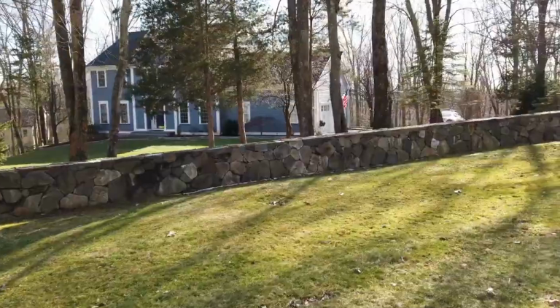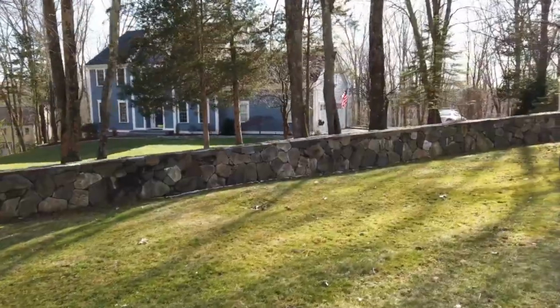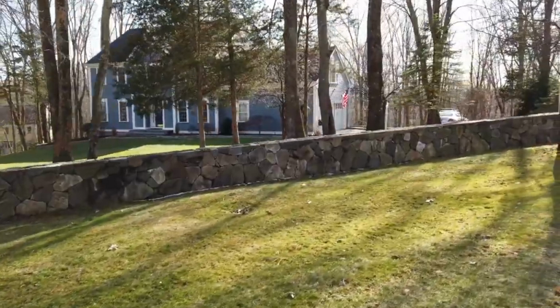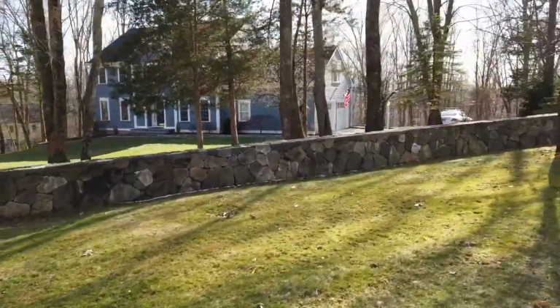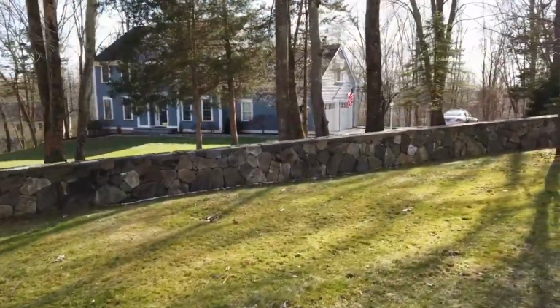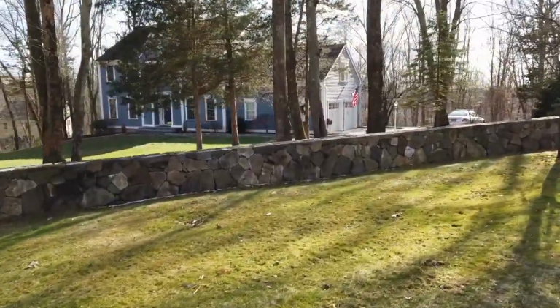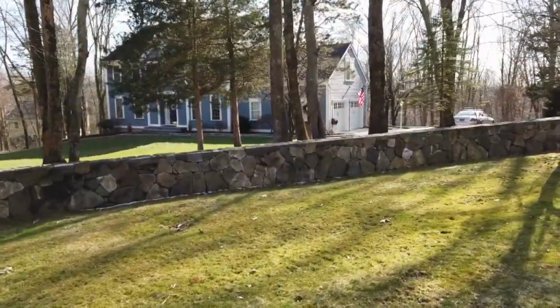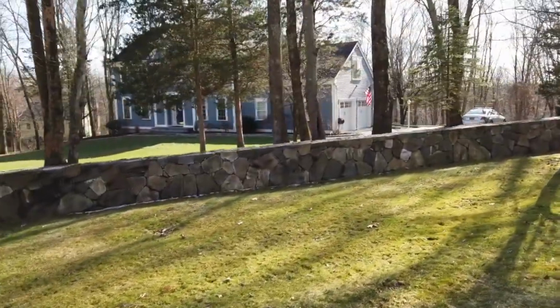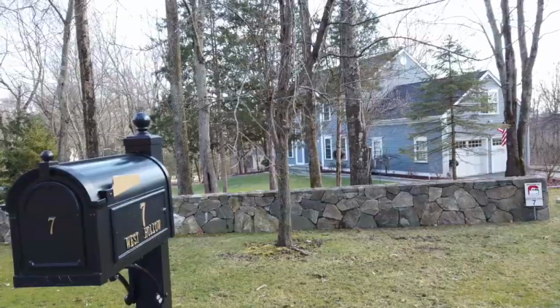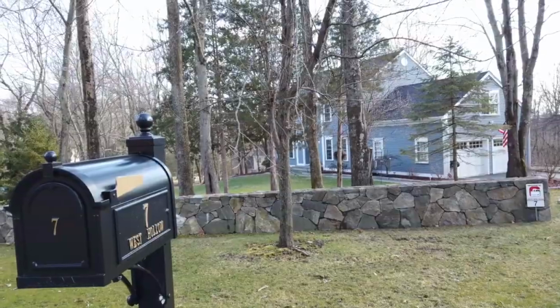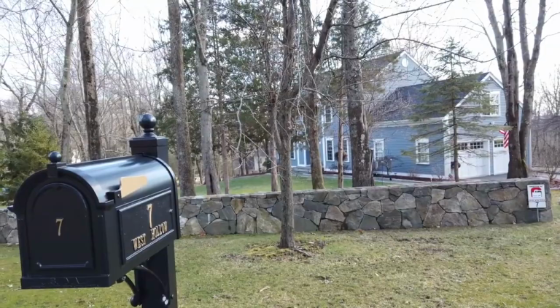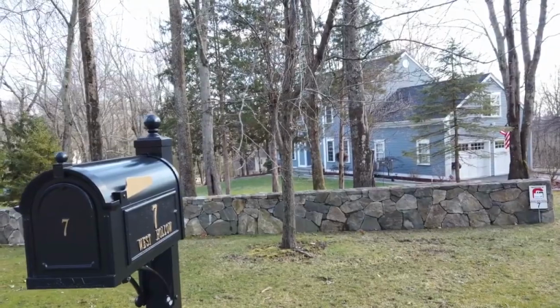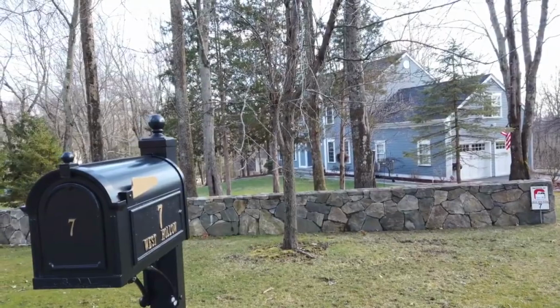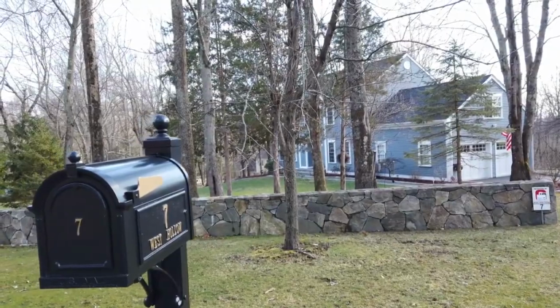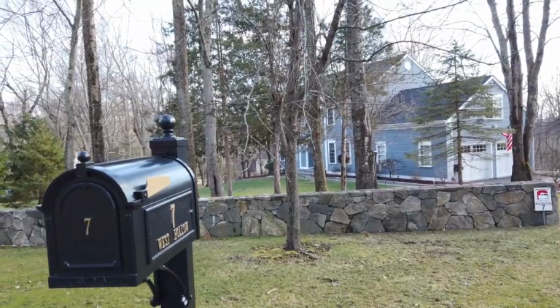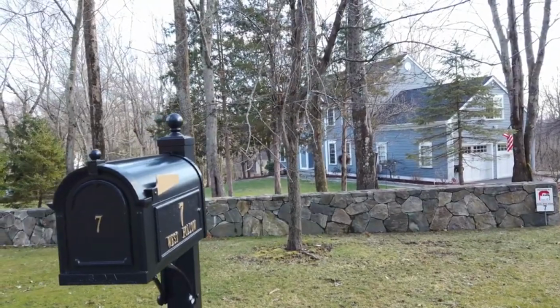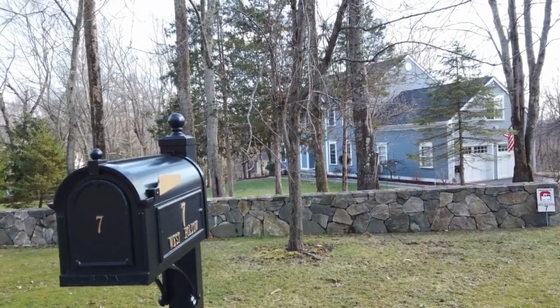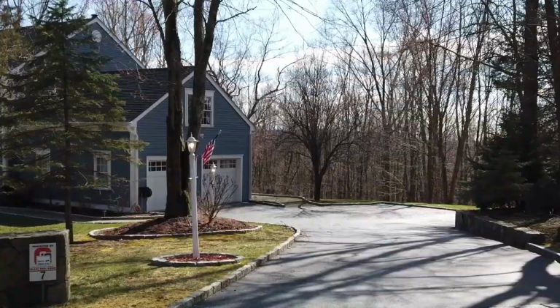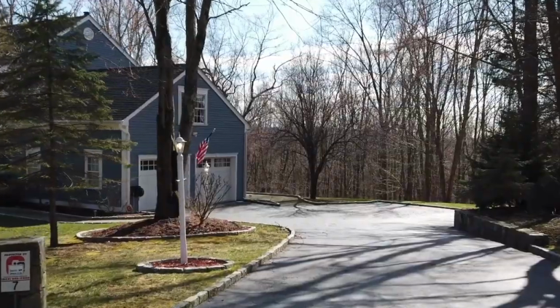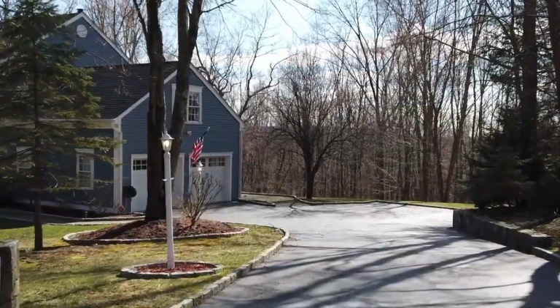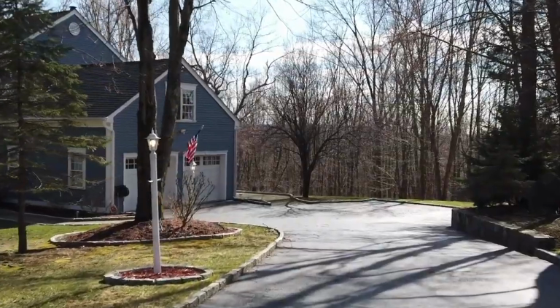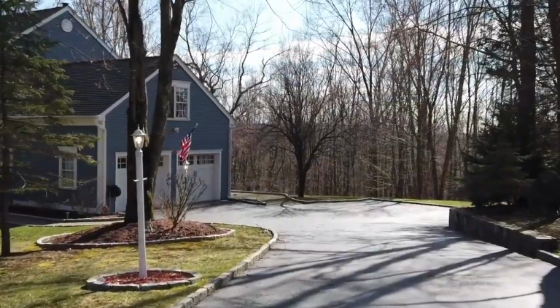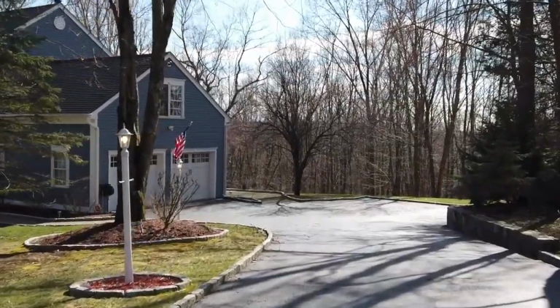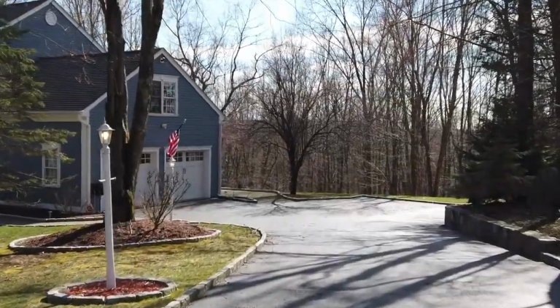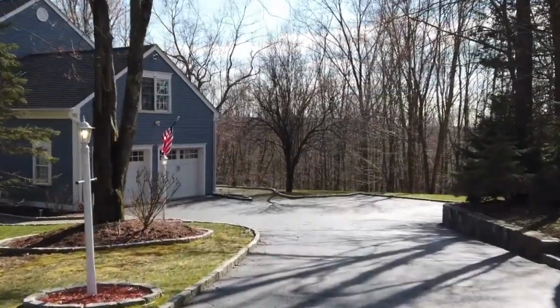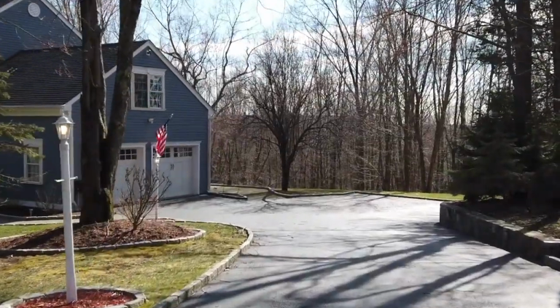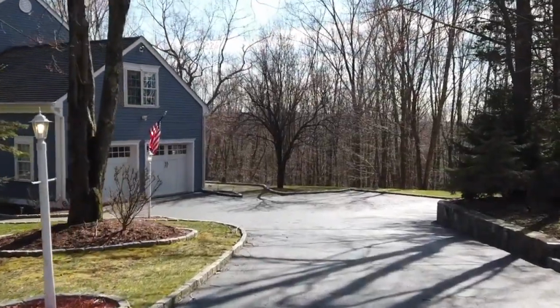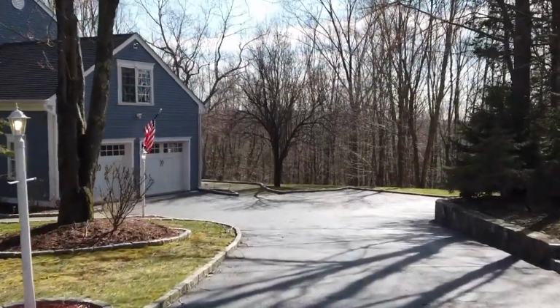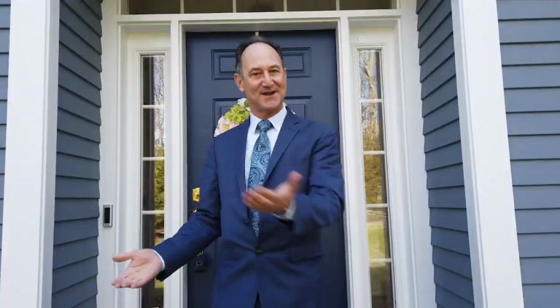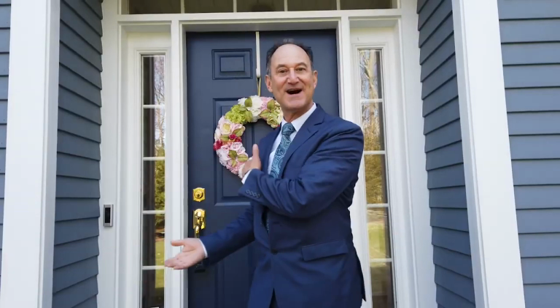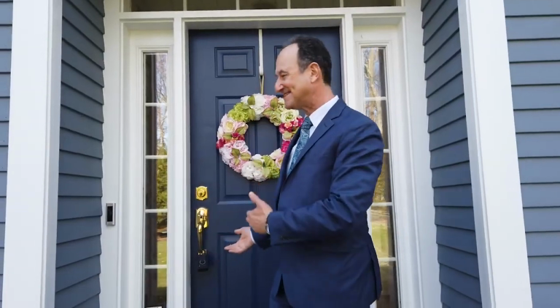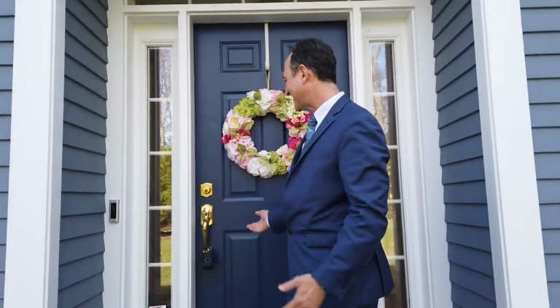Welcome to 7 West Hollow in beautiful Brewston, New York in the exclusive community of Salmon's Dalybrook Farm. Come on inside.